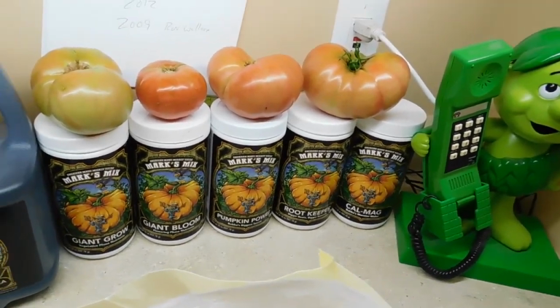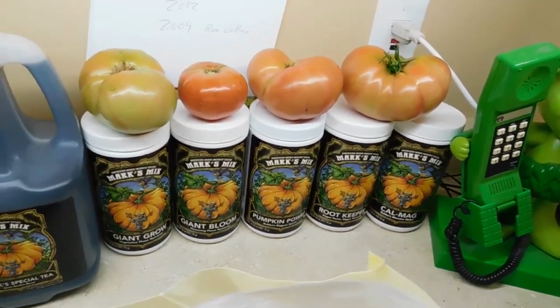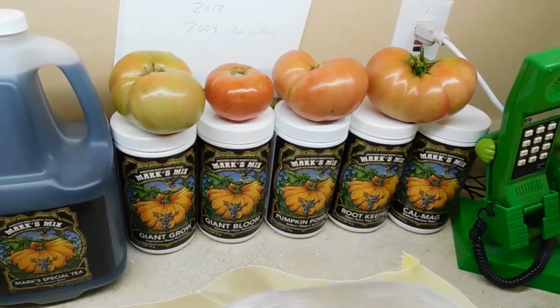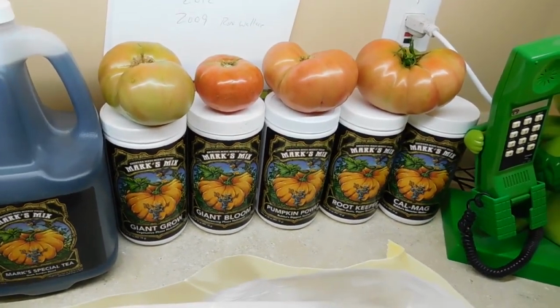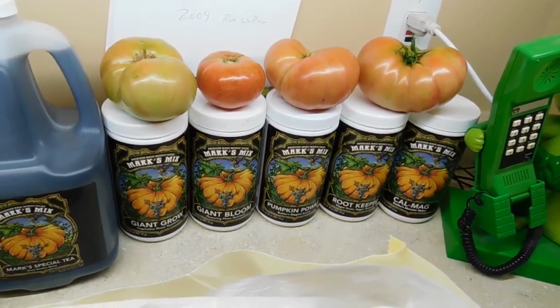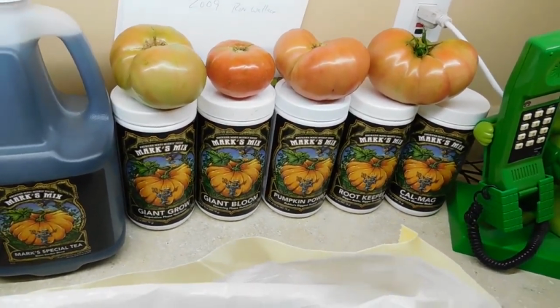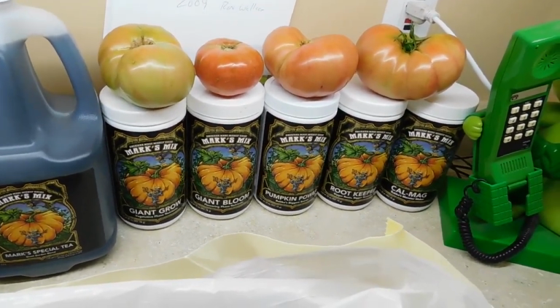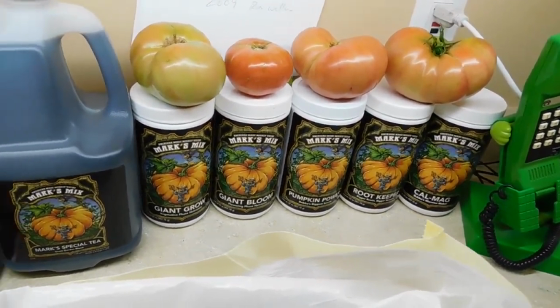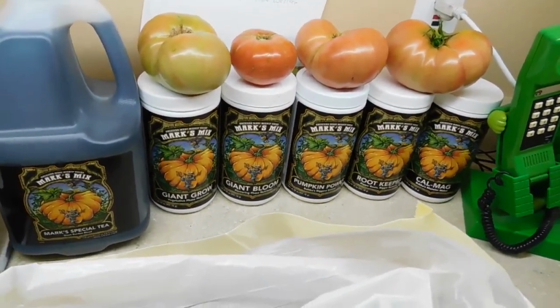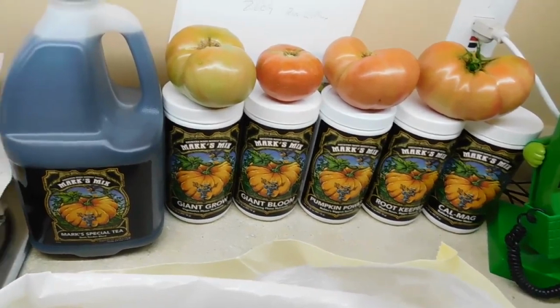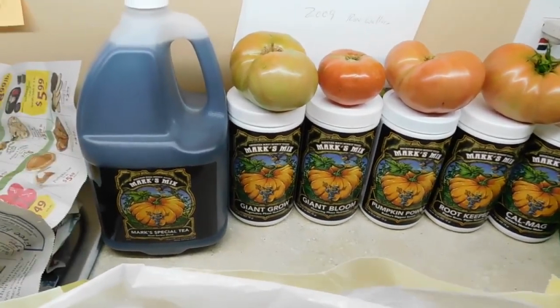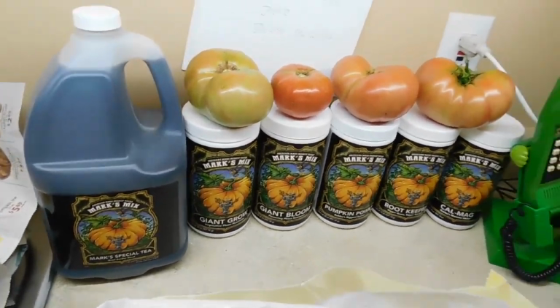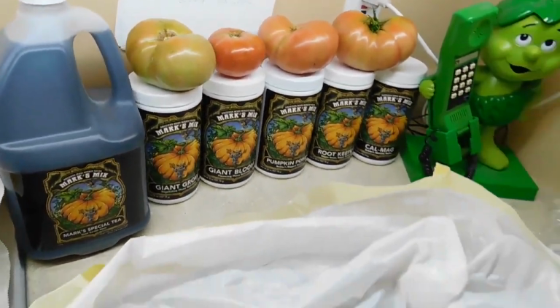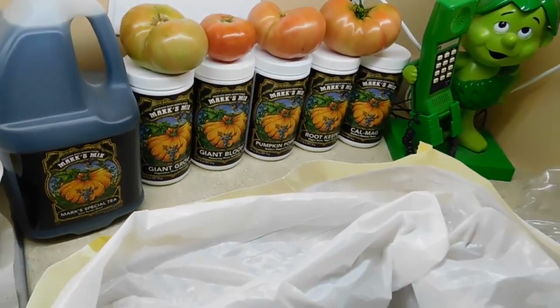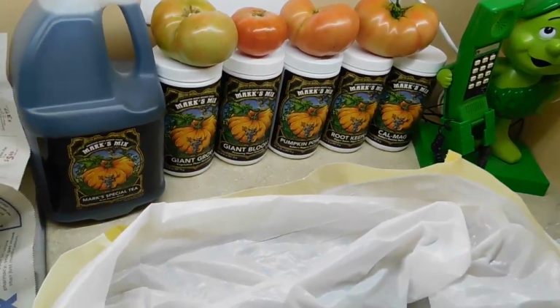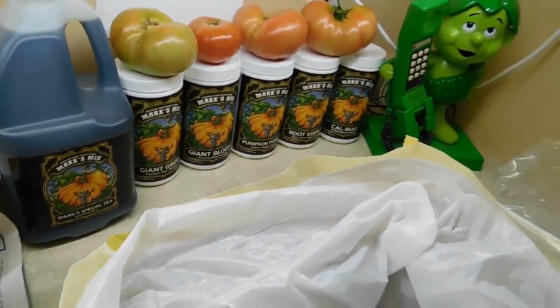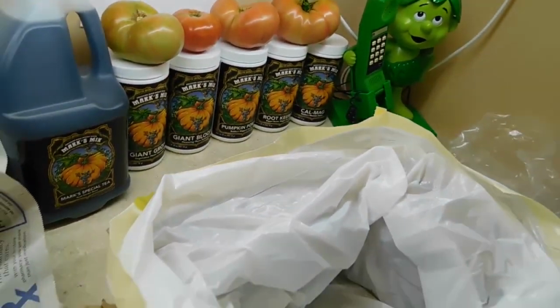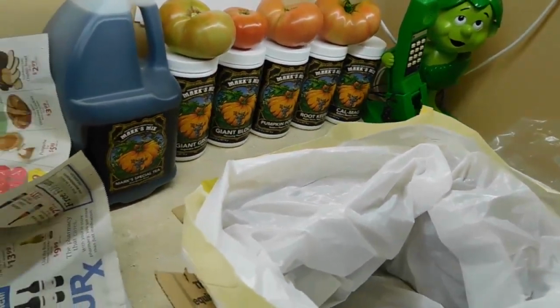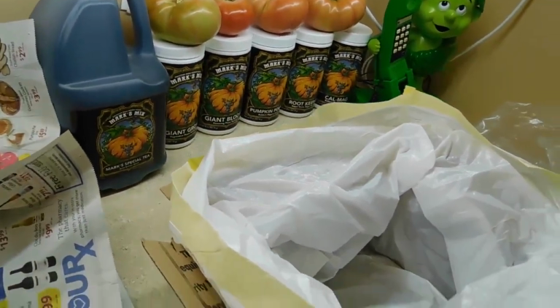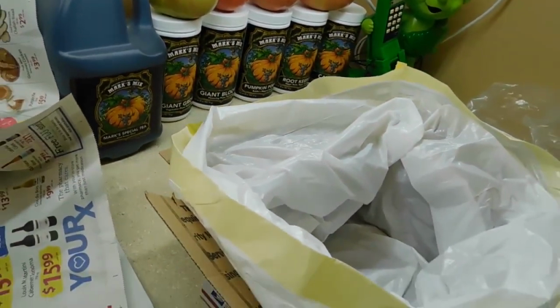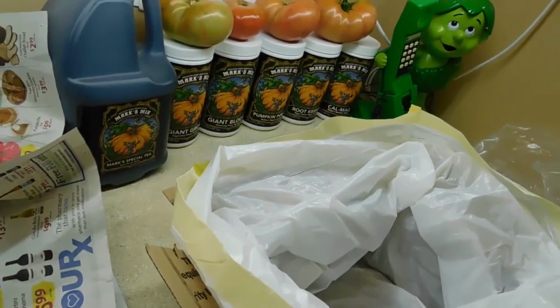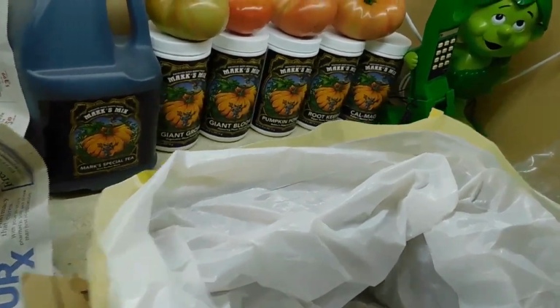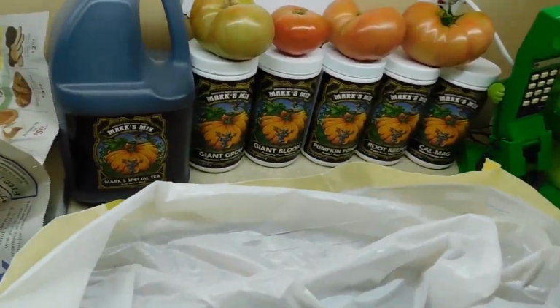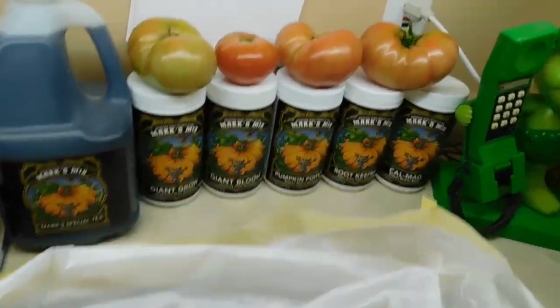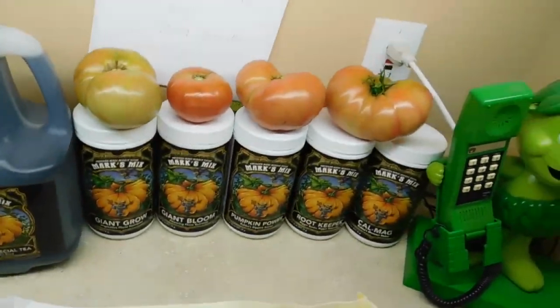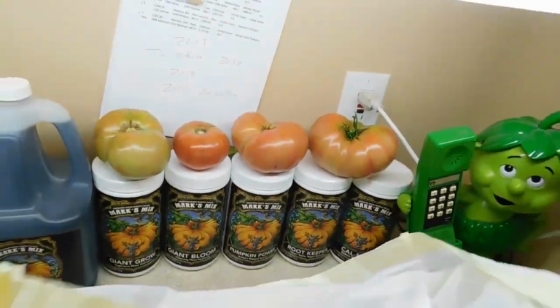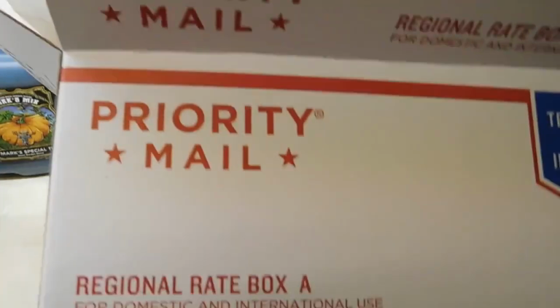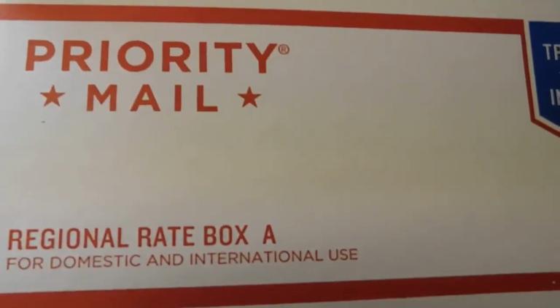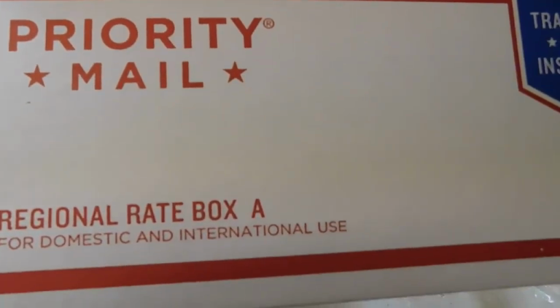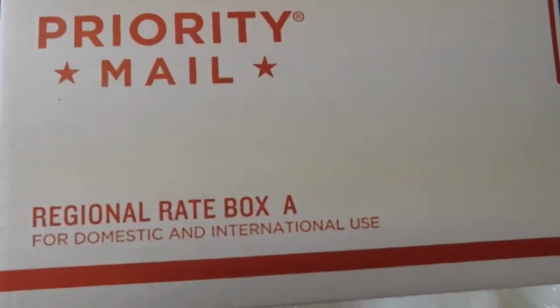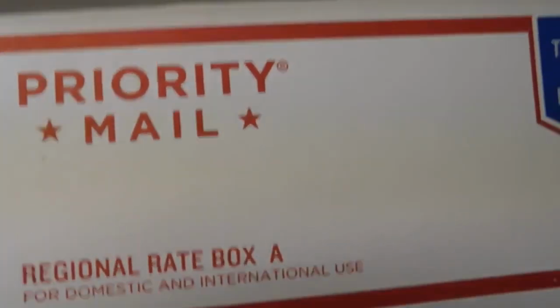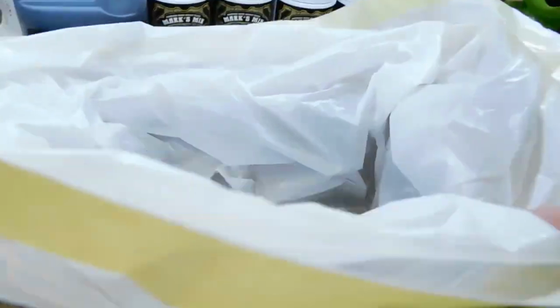I'm going to ship these tomatoes to my mother. She saw my tomatoes on Facebook, as did my aunt in Charleston, so I'm shipping them both tomatoes. It would cost basically about $9 to ship these four tomatoes in a regional rate box A.